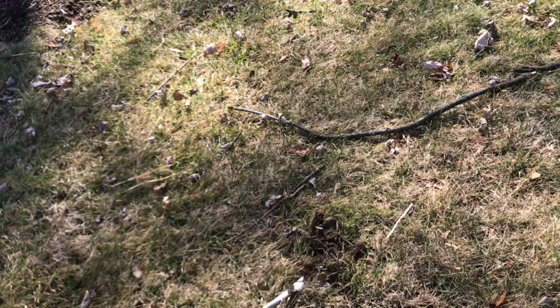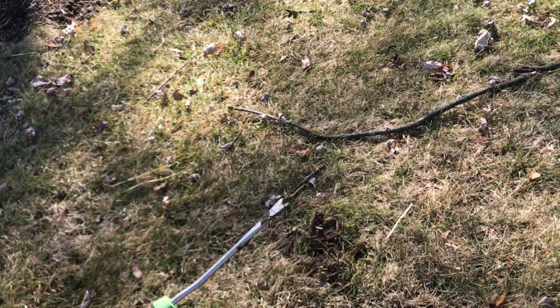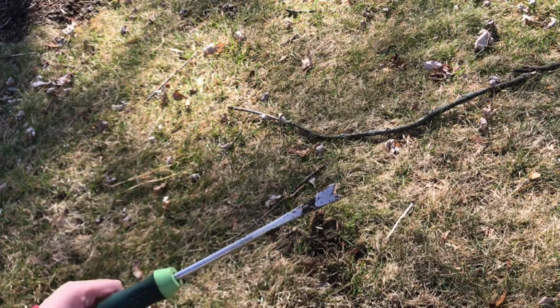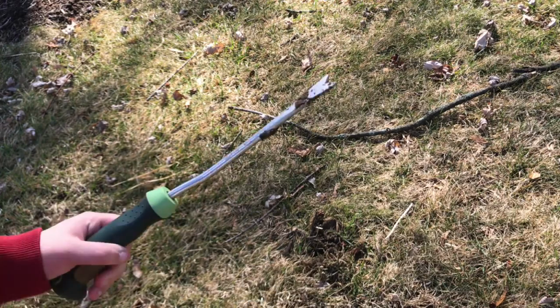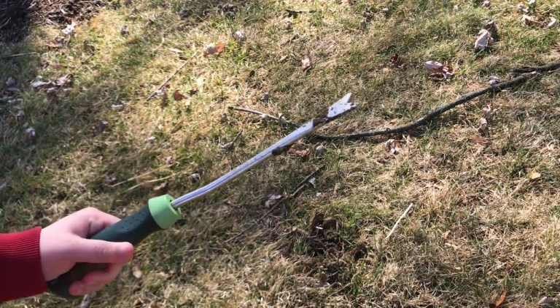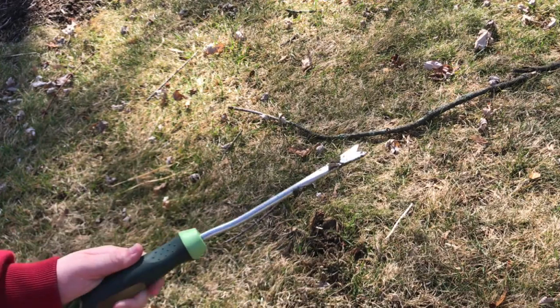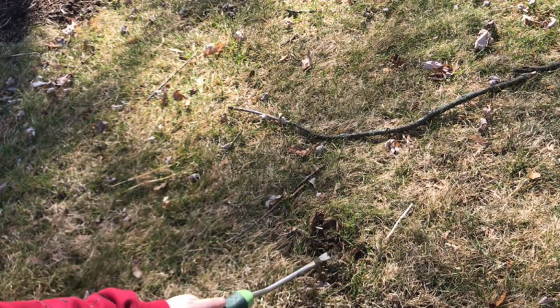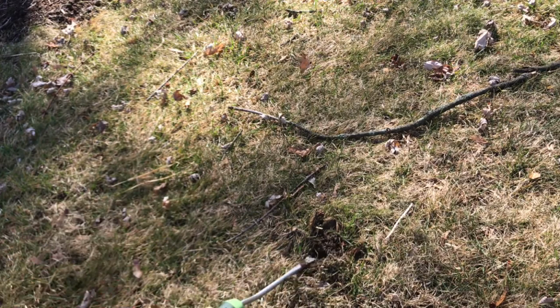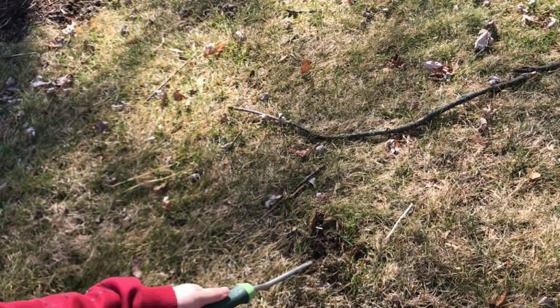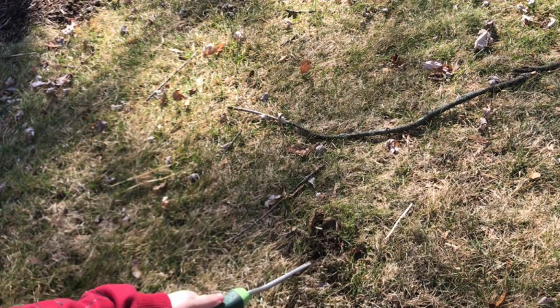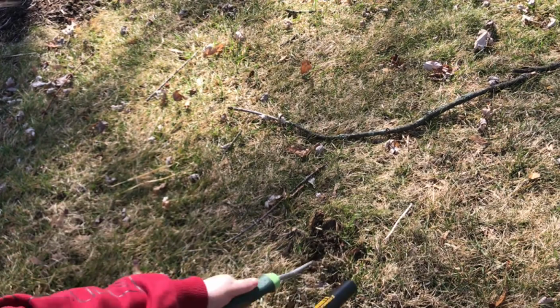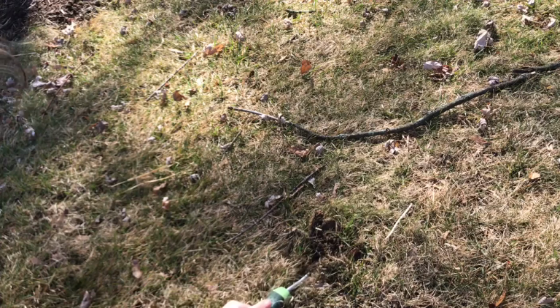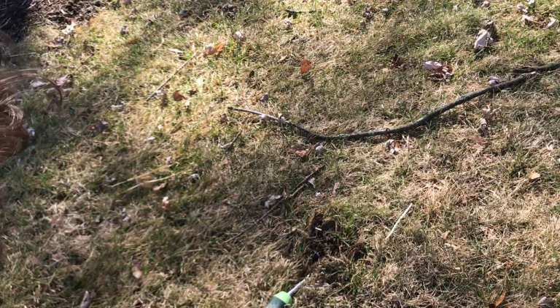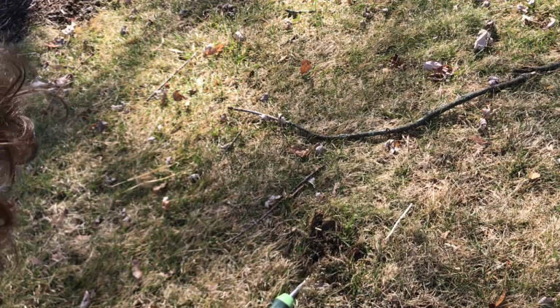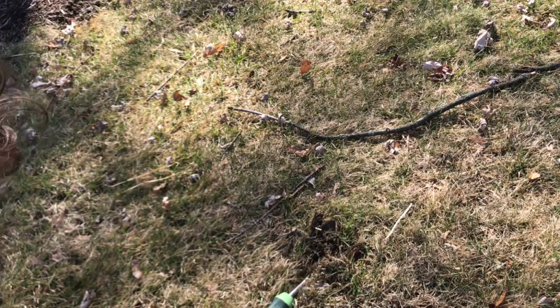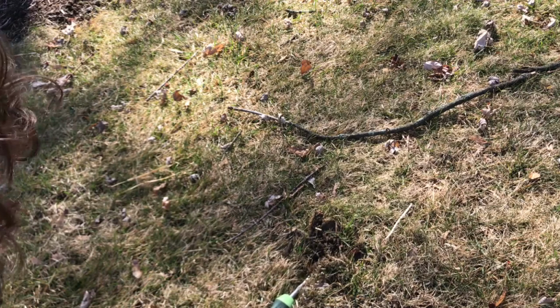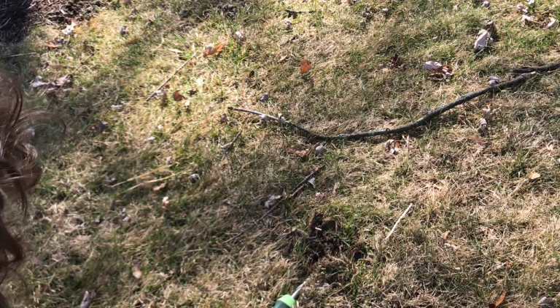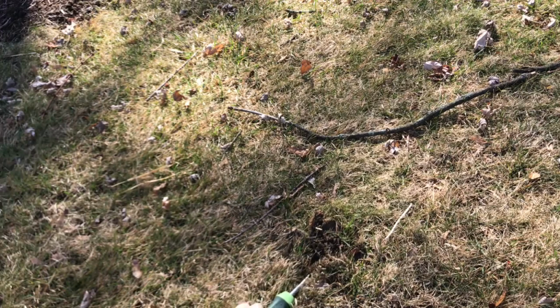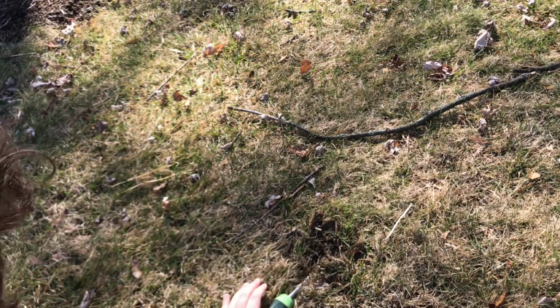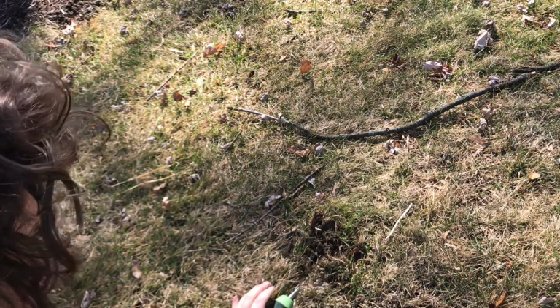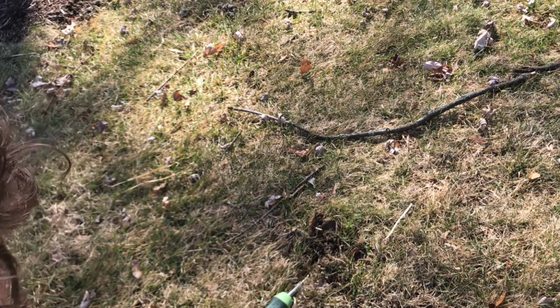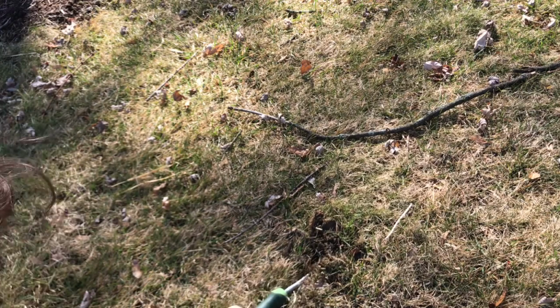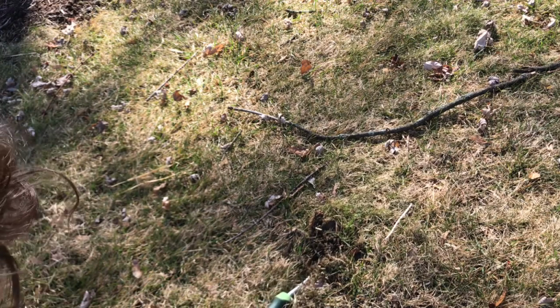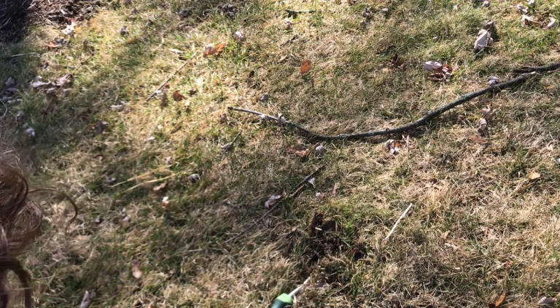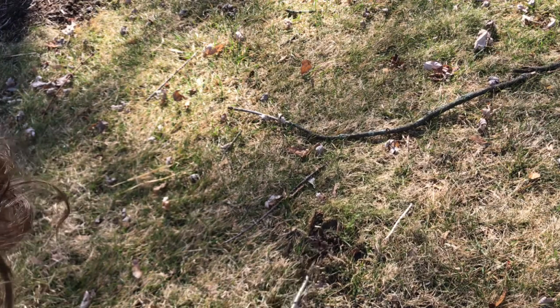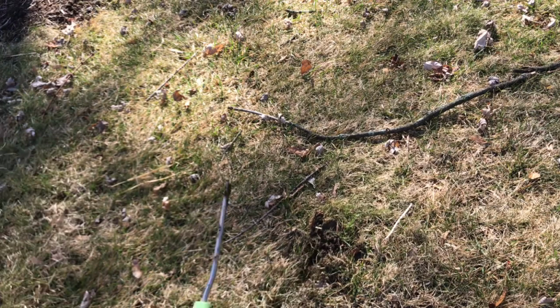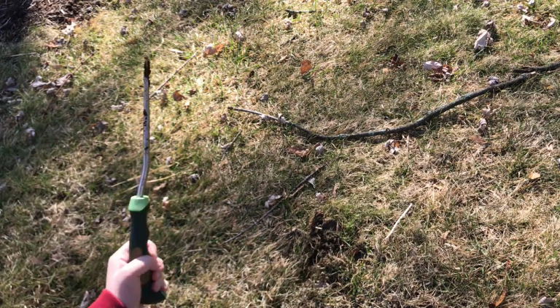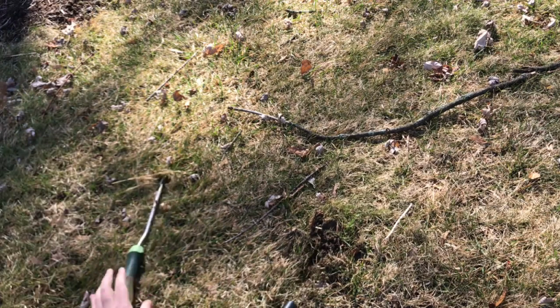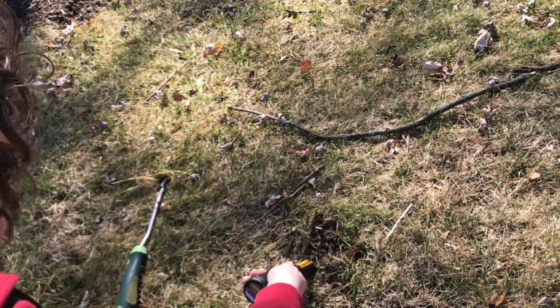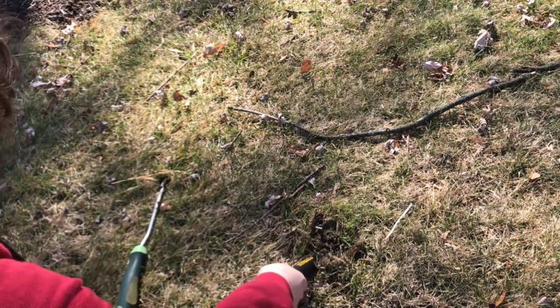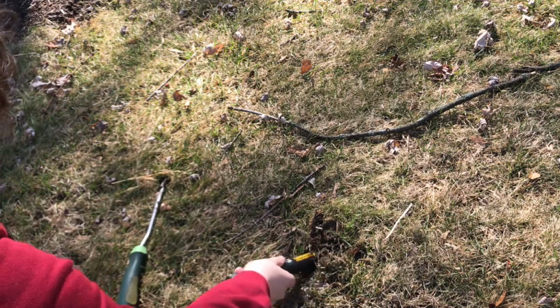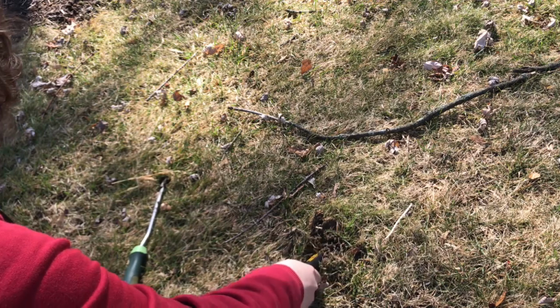I don't have a trowel, this is the problem, so I'm trying to lift the dirt up with this, which isn't gonna work, so we're just gonna have to go.